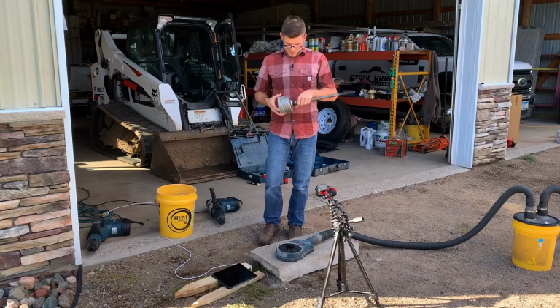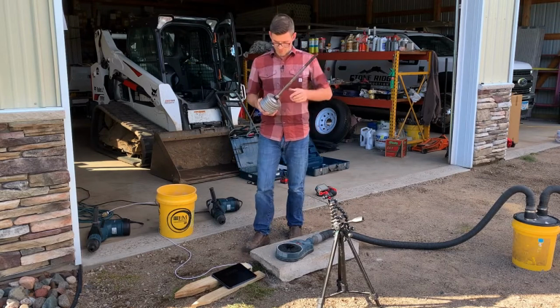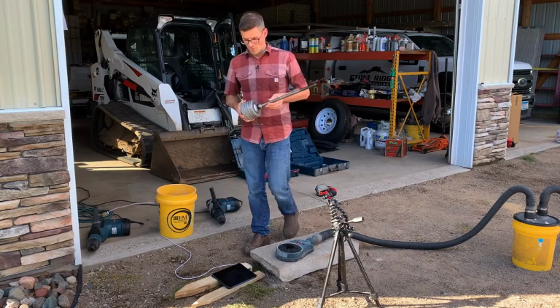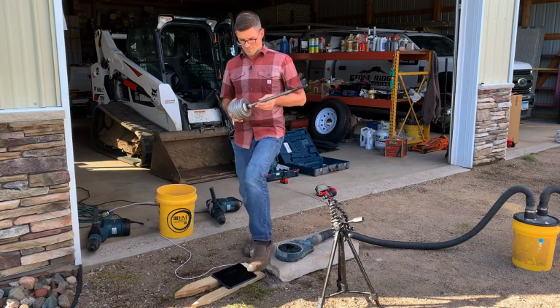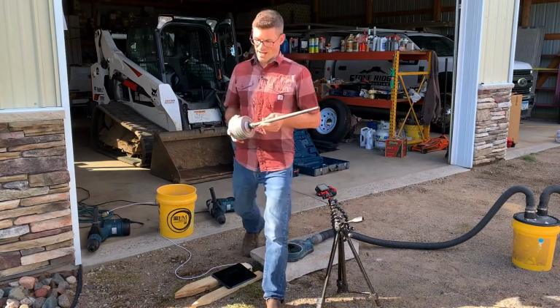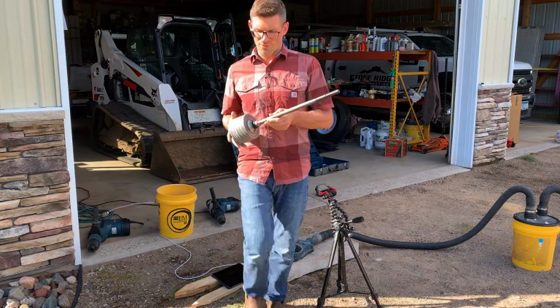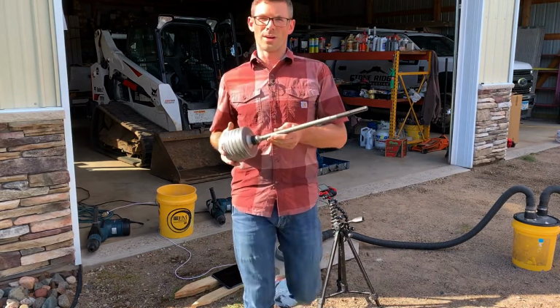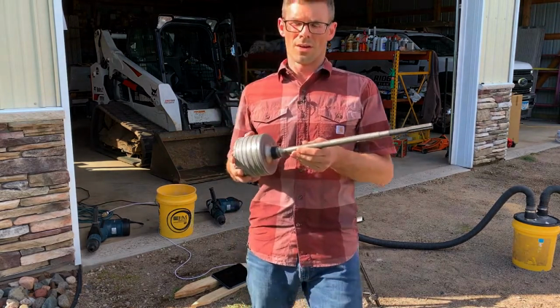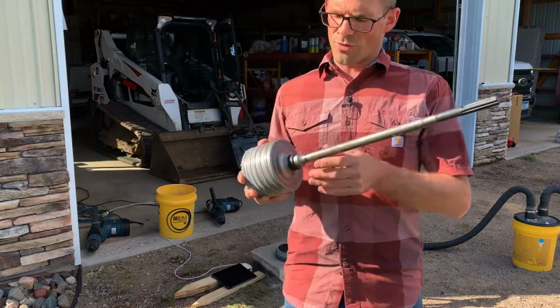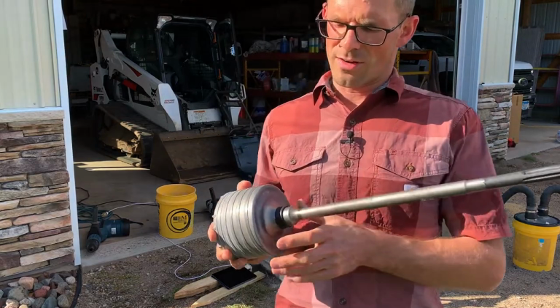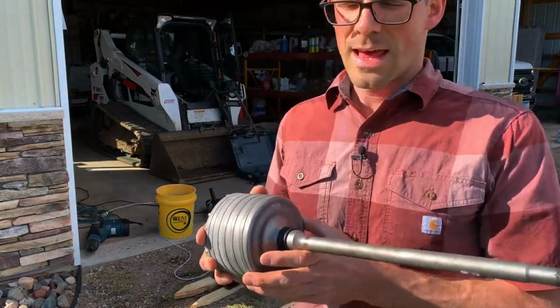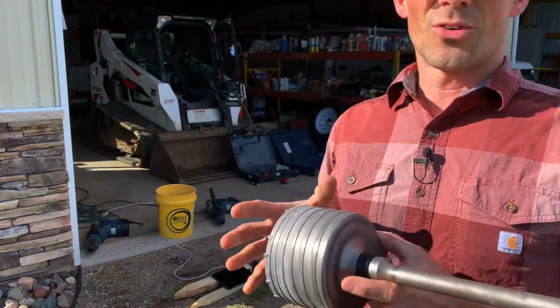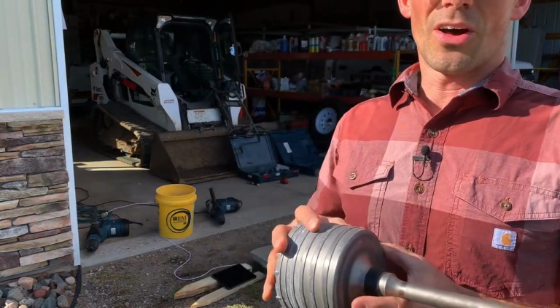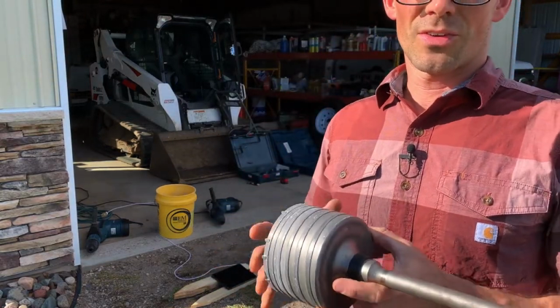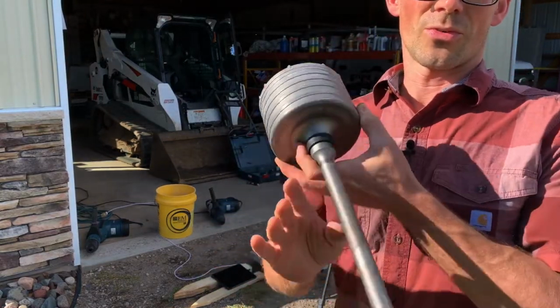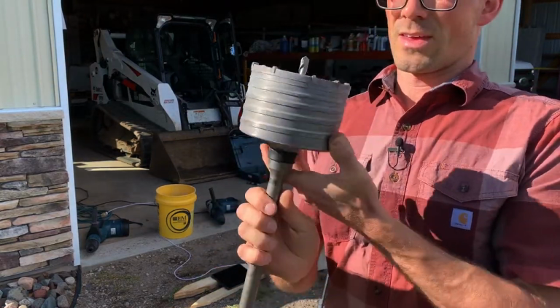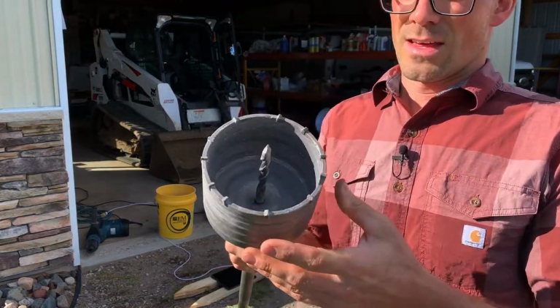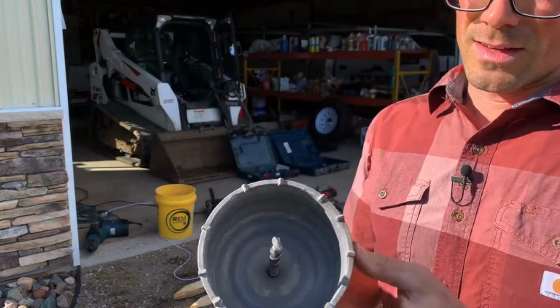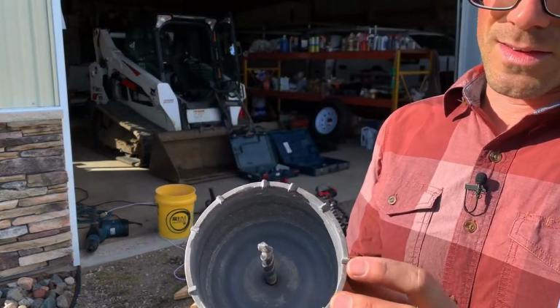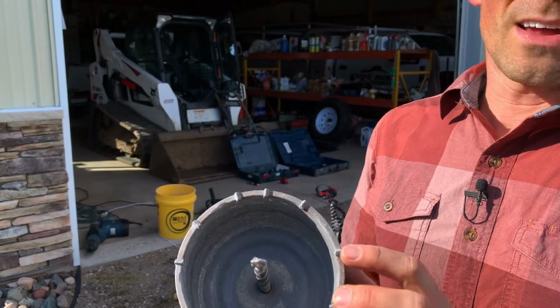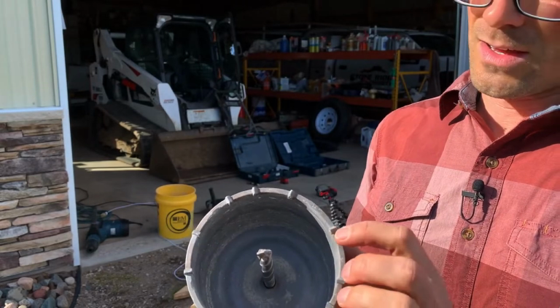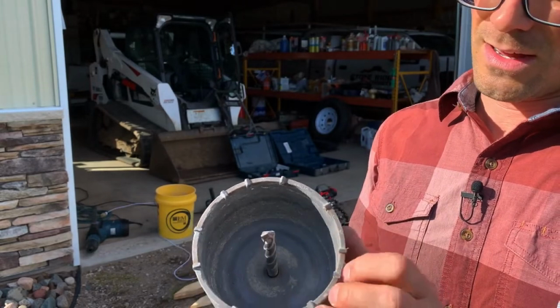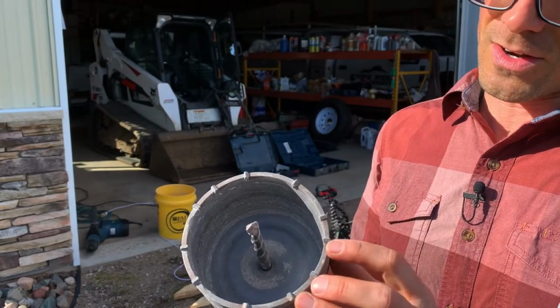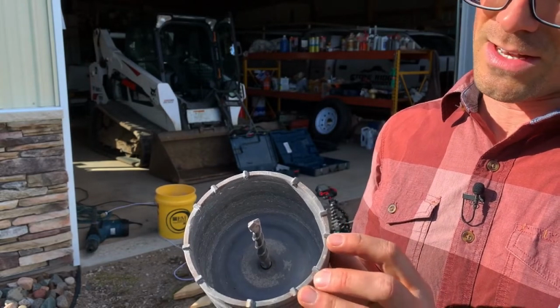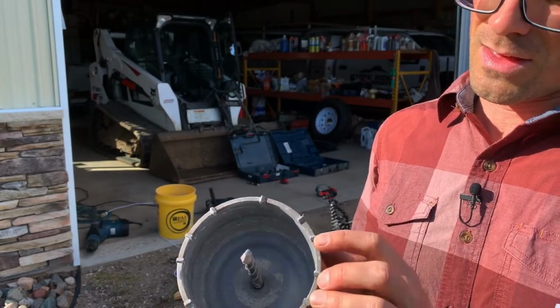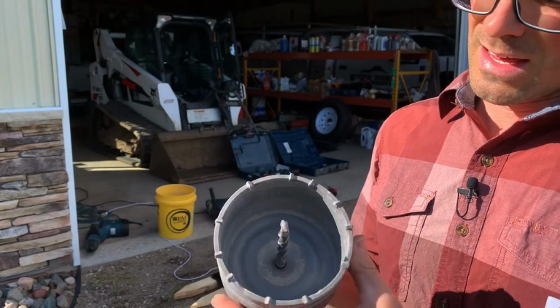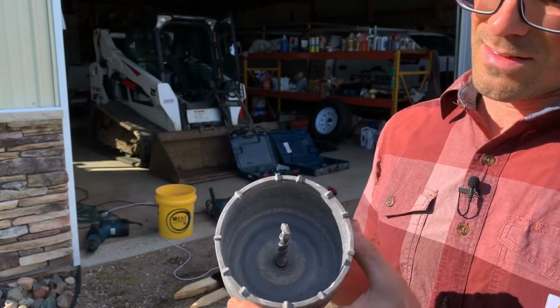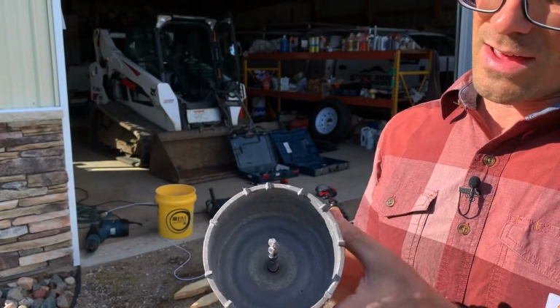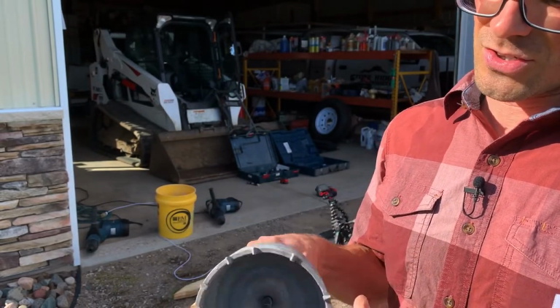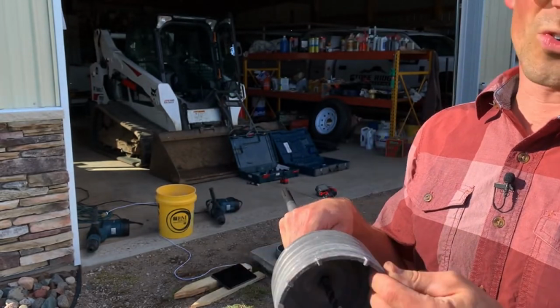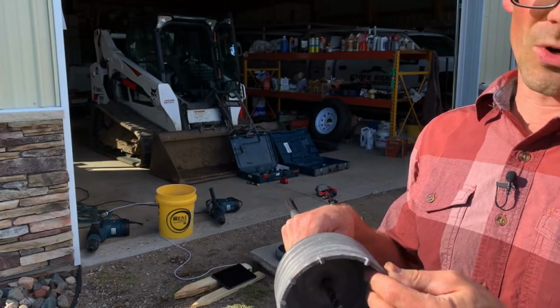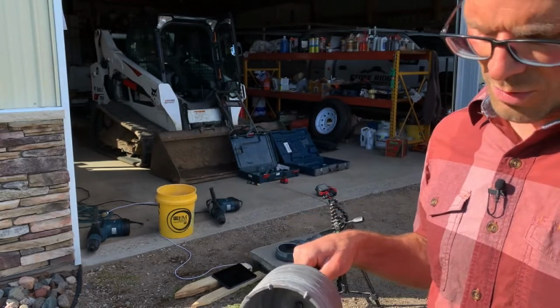So this is my old one. I've had this for just over a year. I've drilled about 115 holes with this. This is carbide — these are carbide teeth — and it's a five-inch rotary hammer core bit.